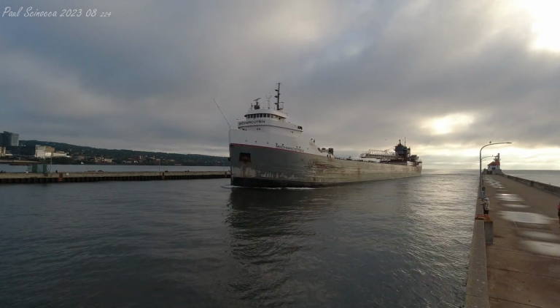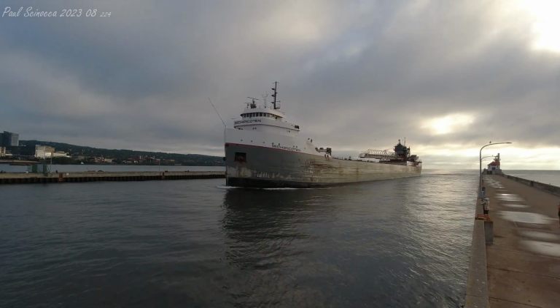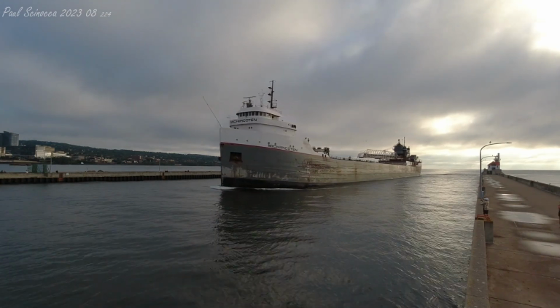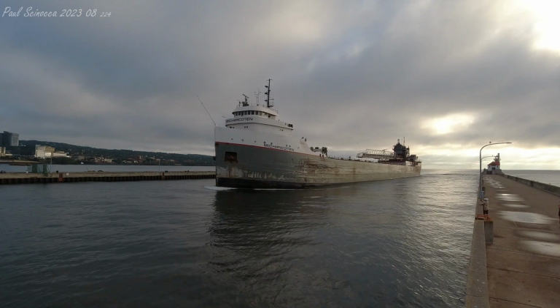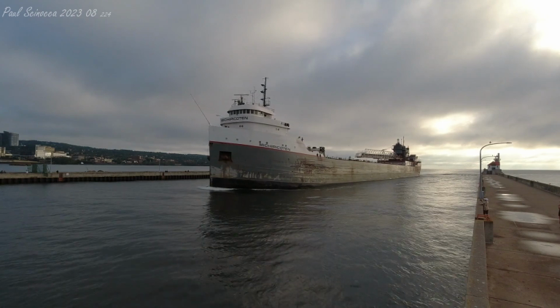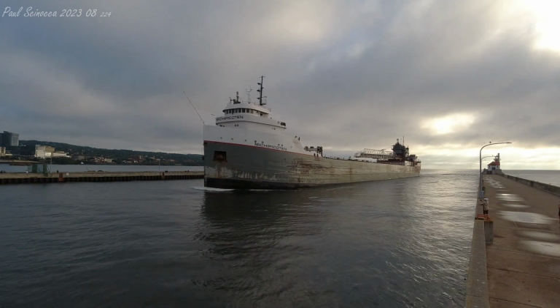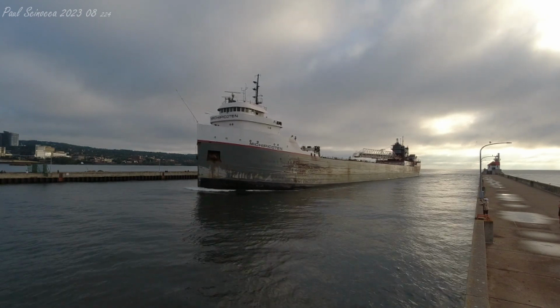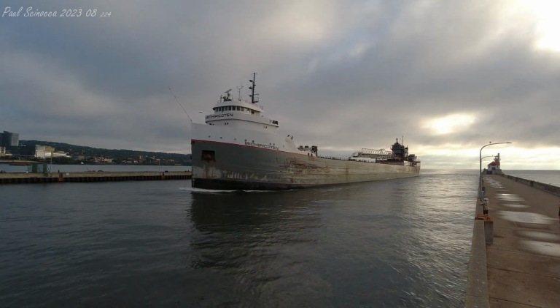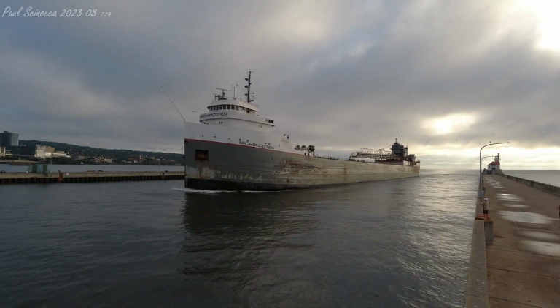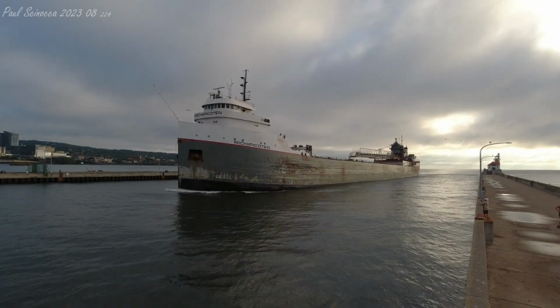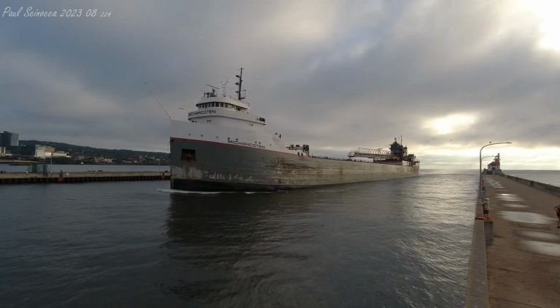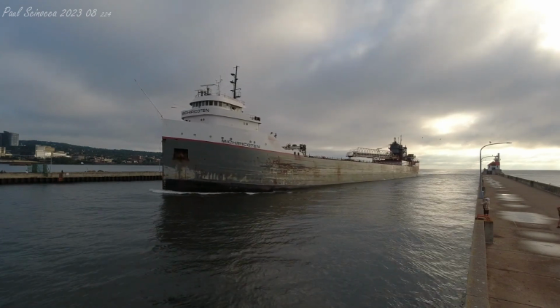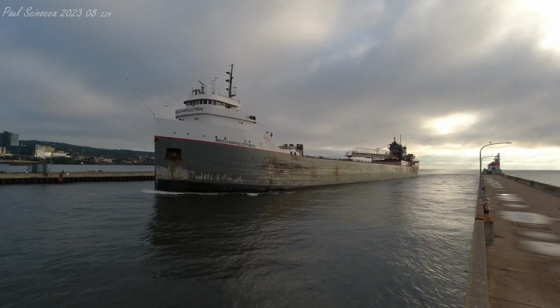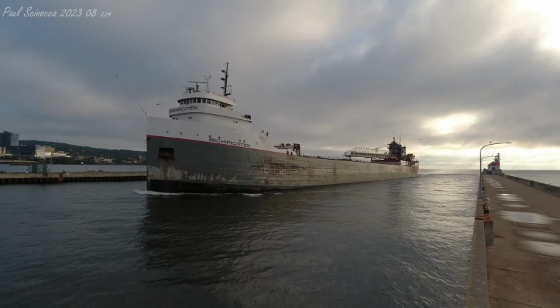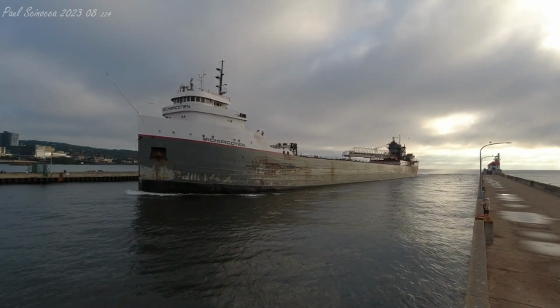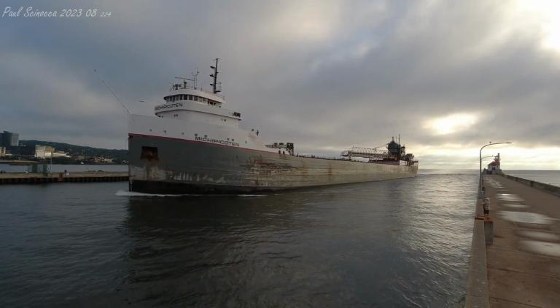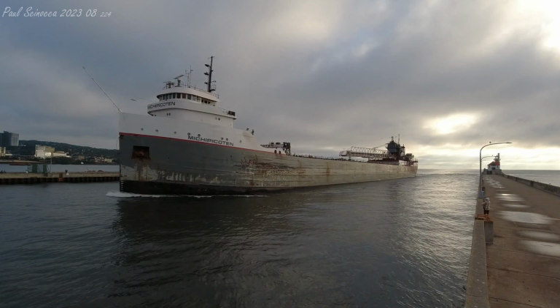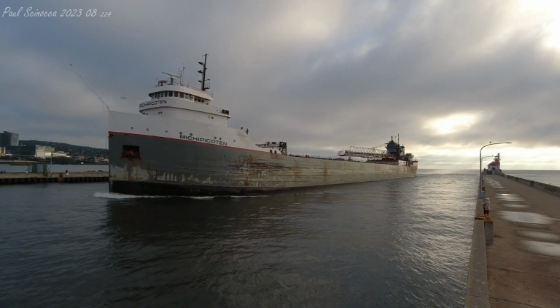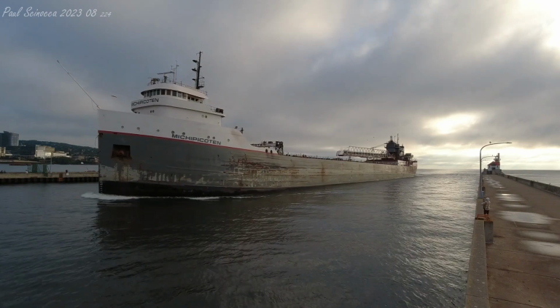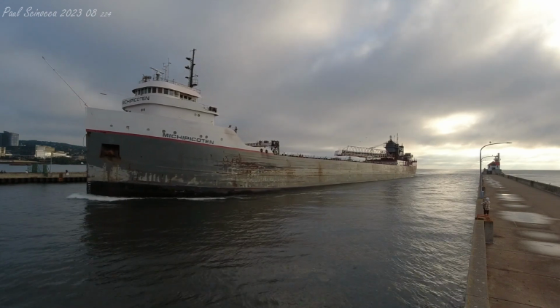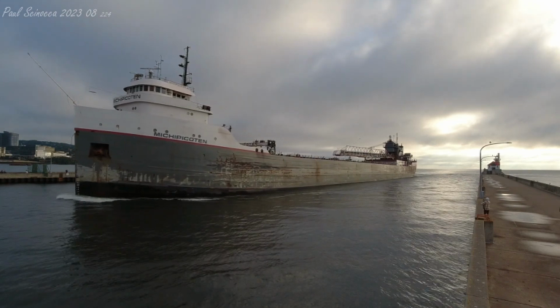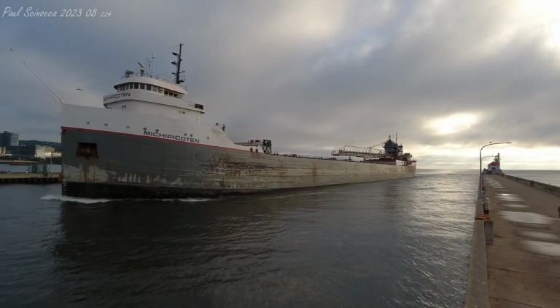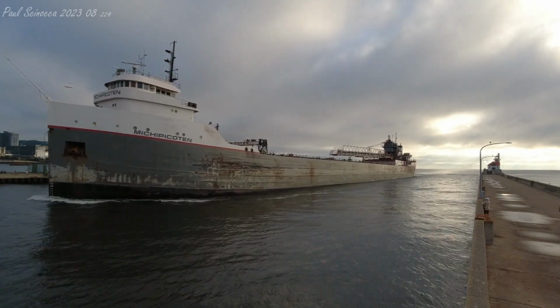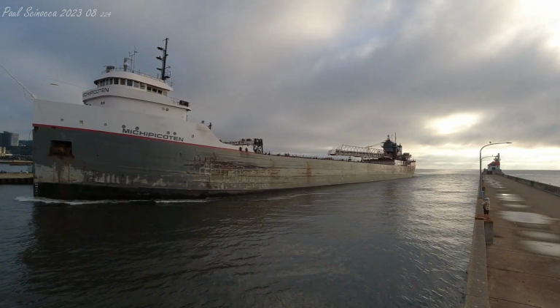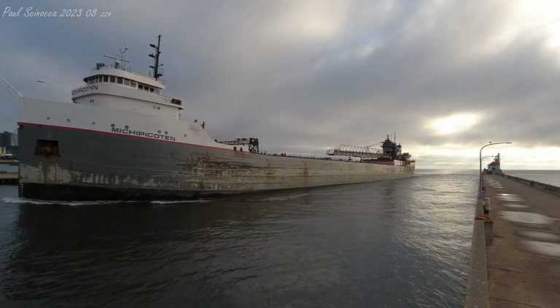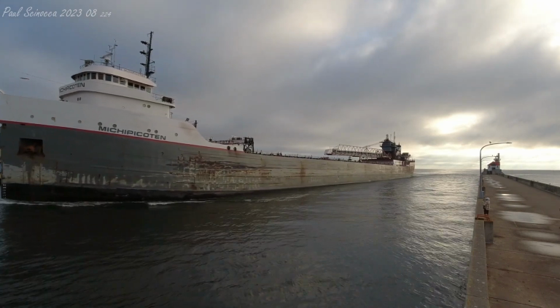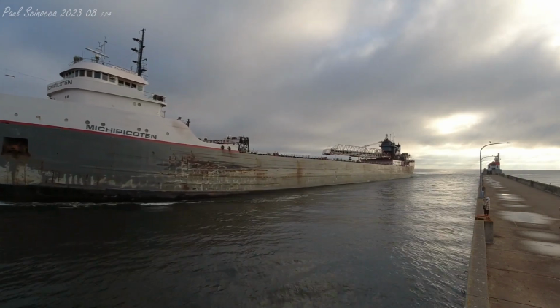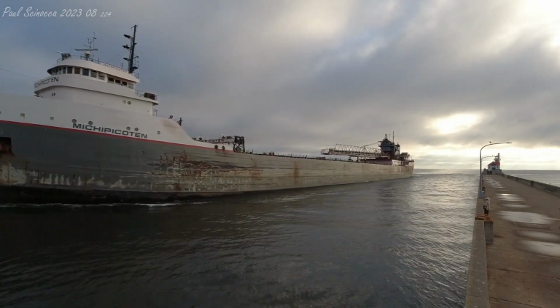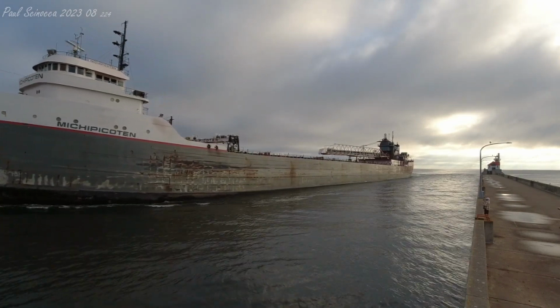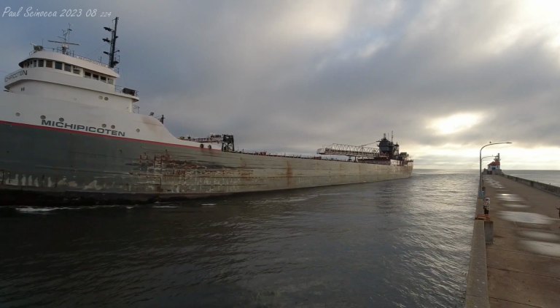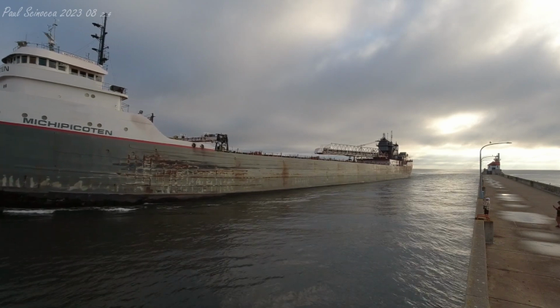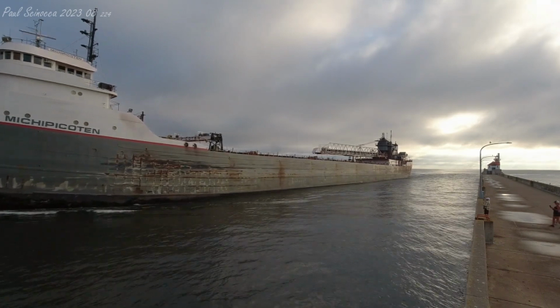Above her deck is a 250-foot self-unloading boom, which allows her to unload her own cargo at a rate of 6,000 tons per hour without the aid of shoreside equipment.